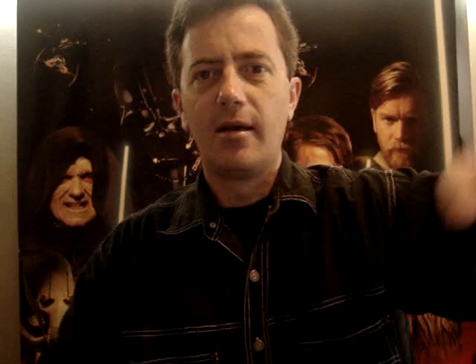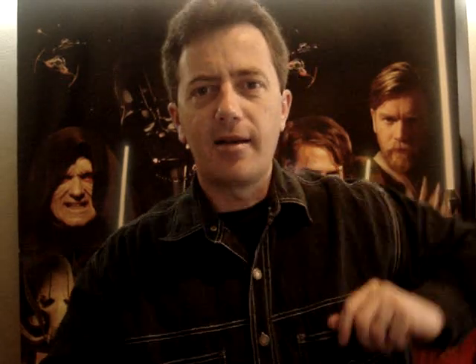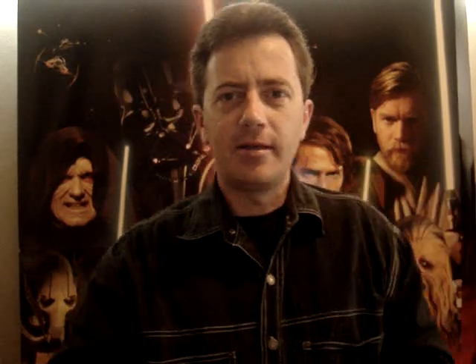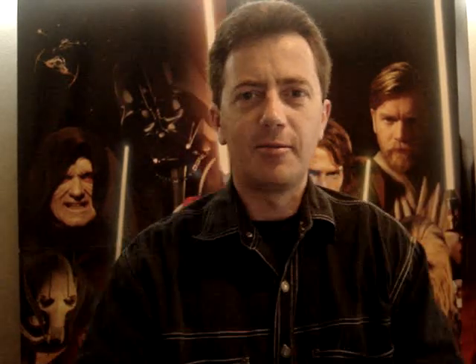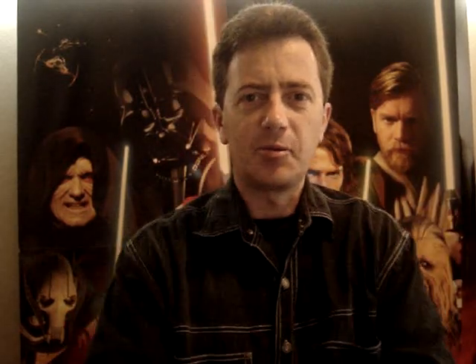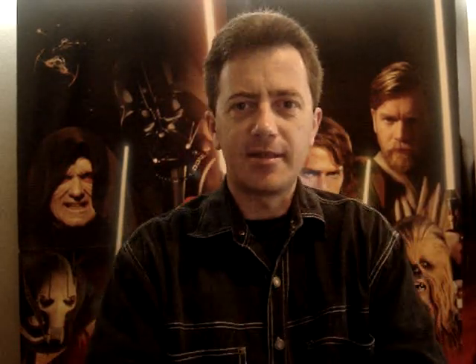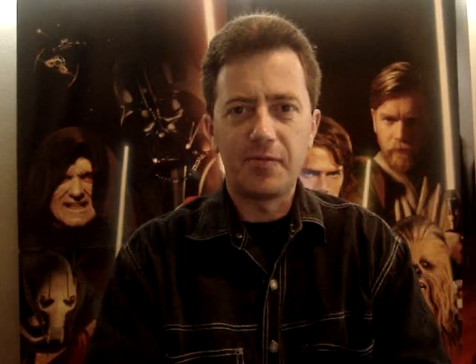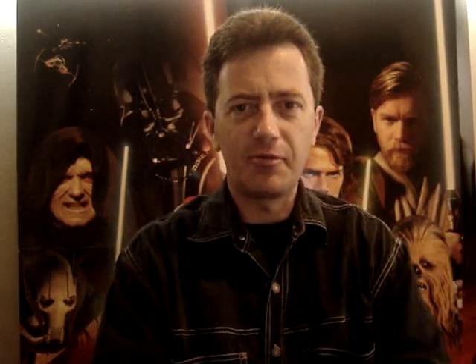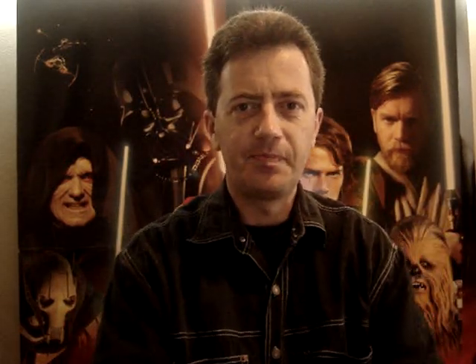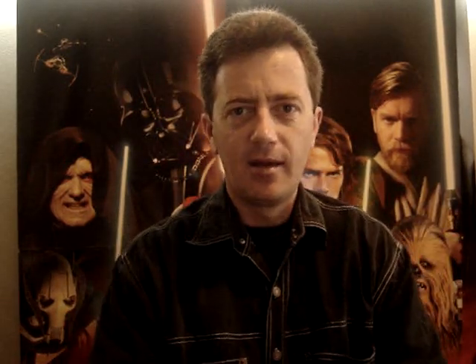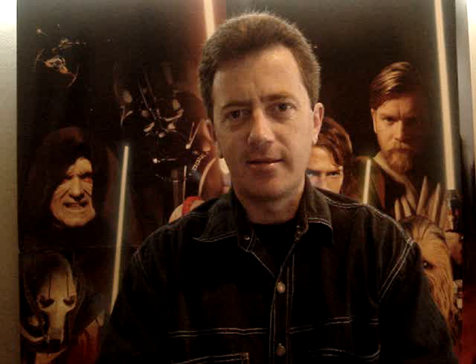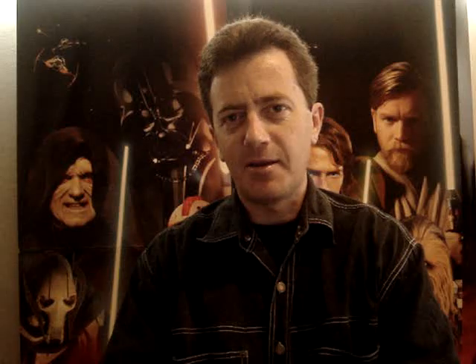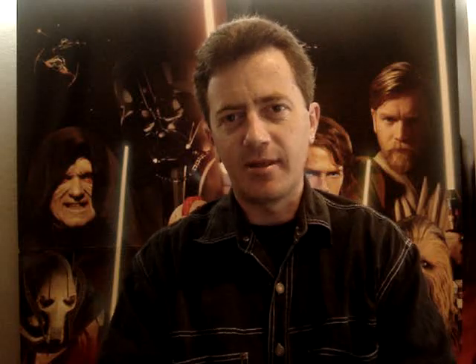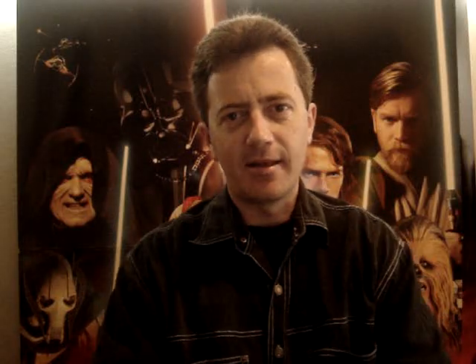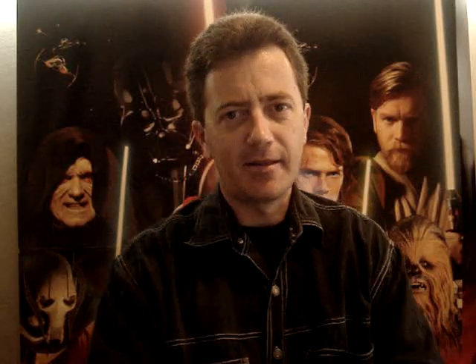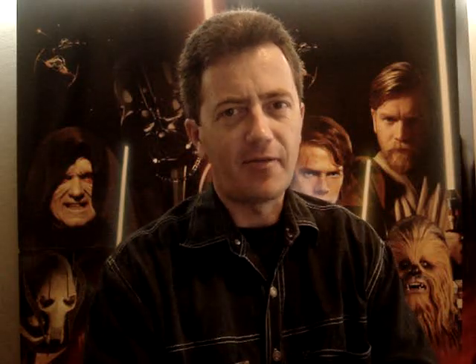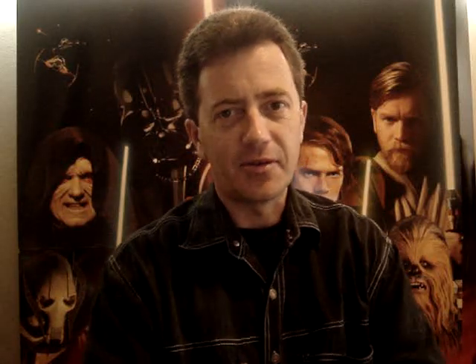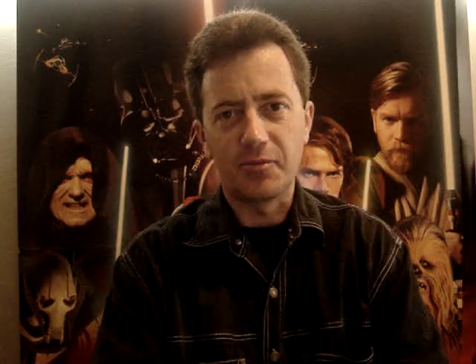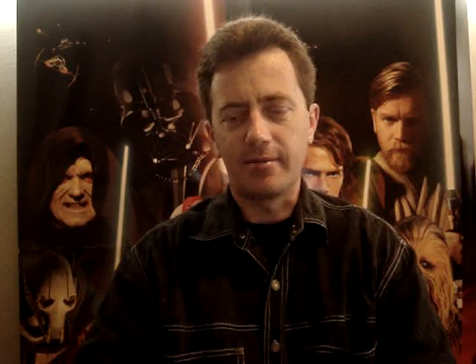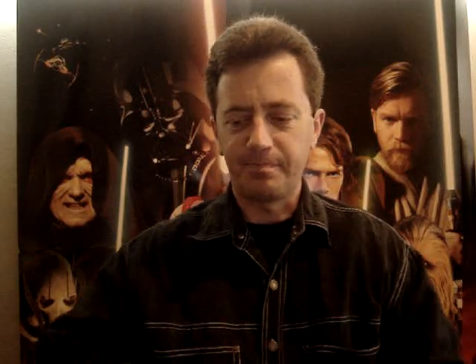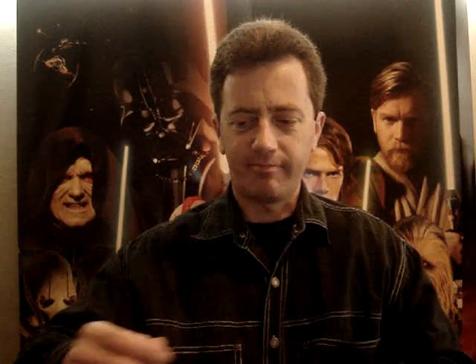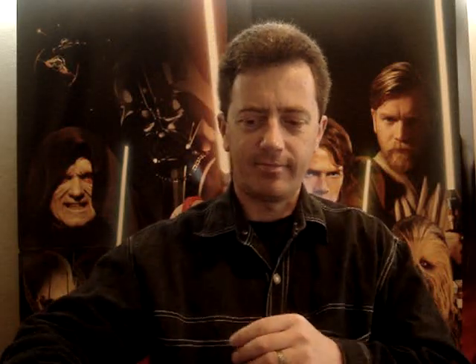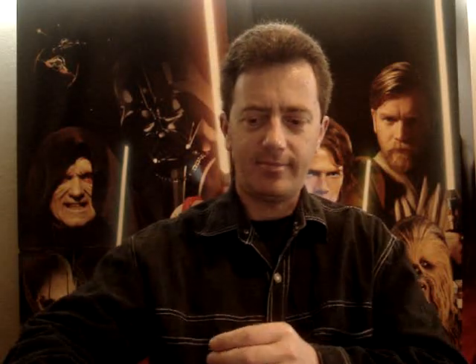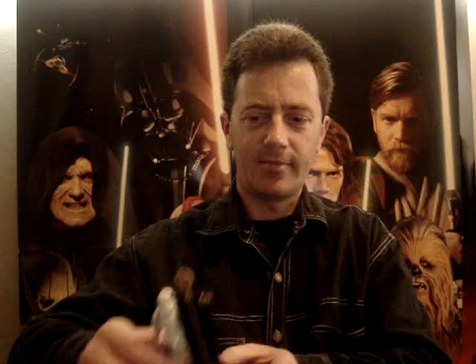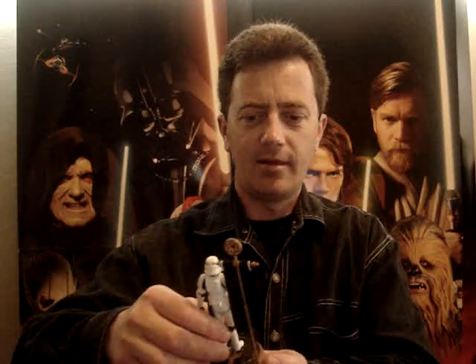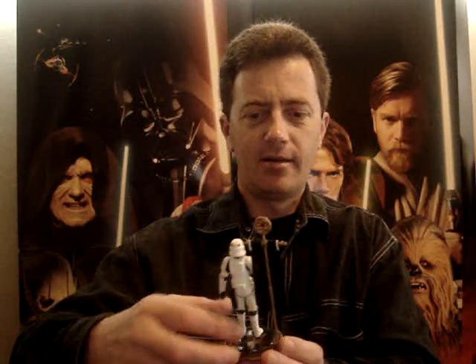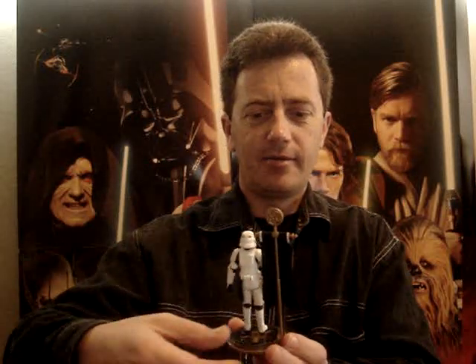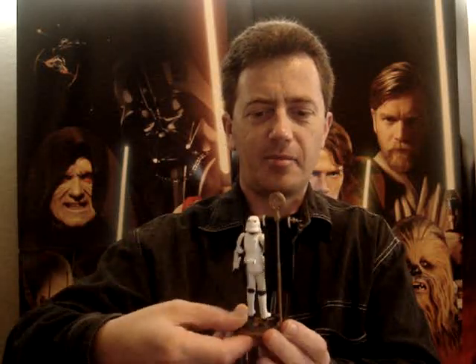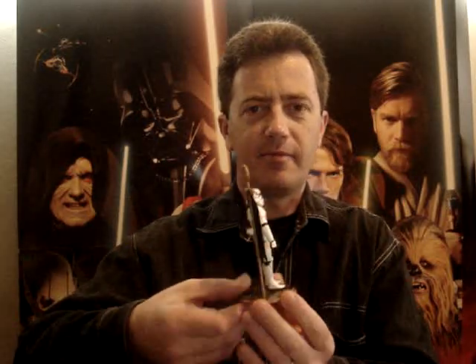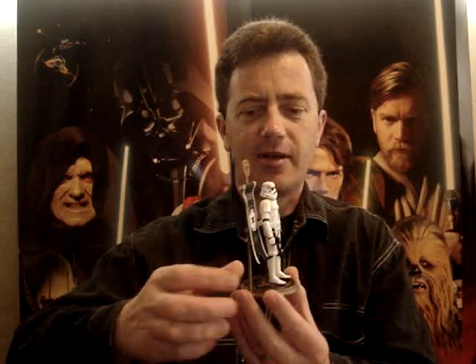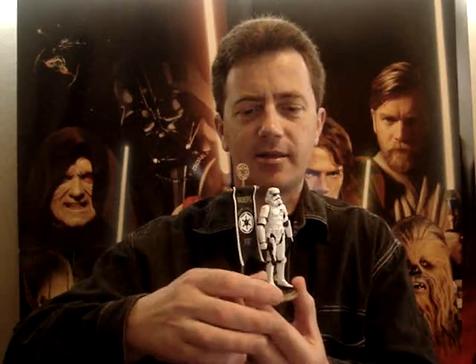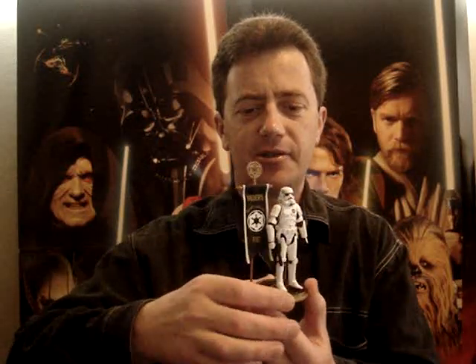G'day everyone, welcome to another Star Wars figure review. Today I'm doing the 501st Stormtrooper from Vader's Legion.